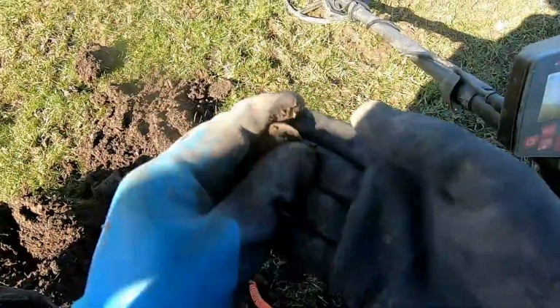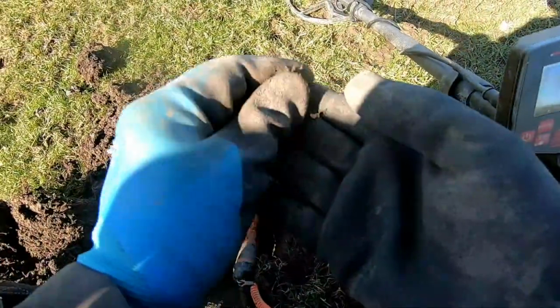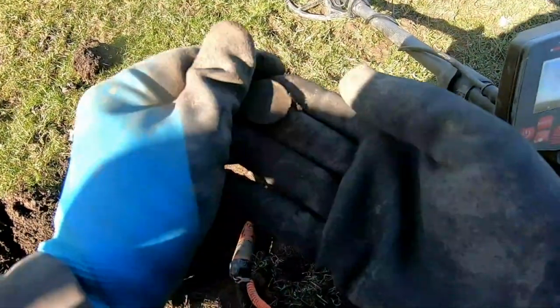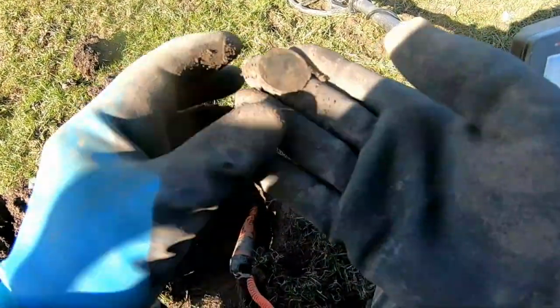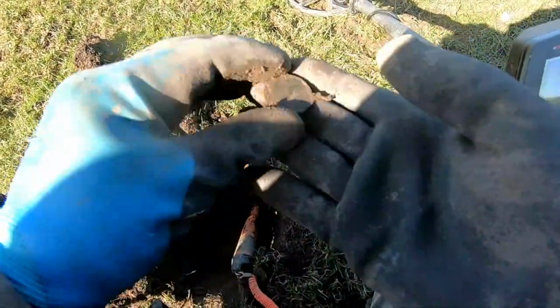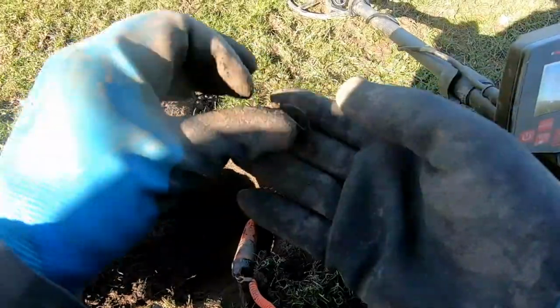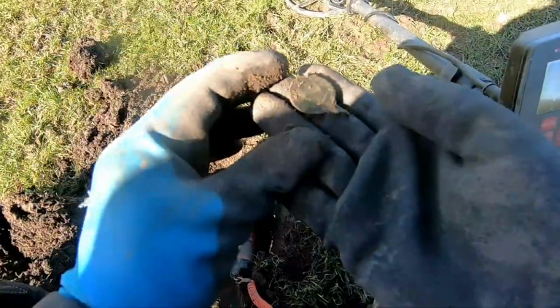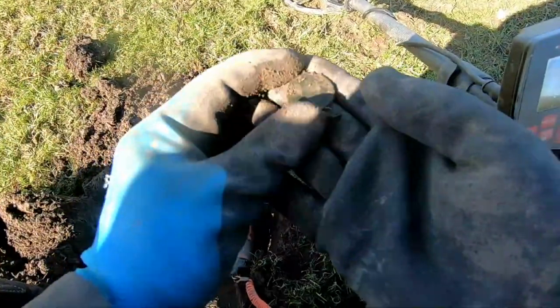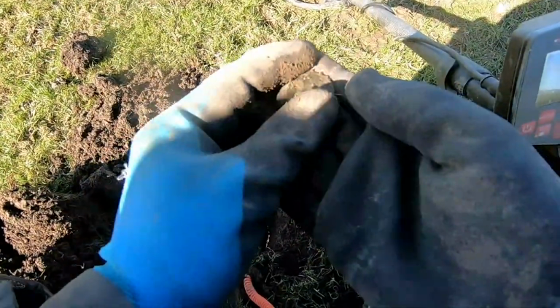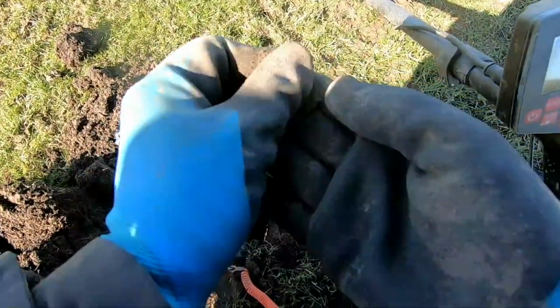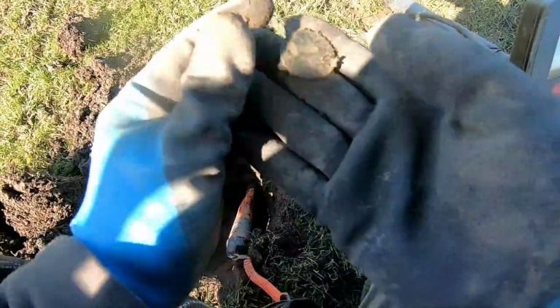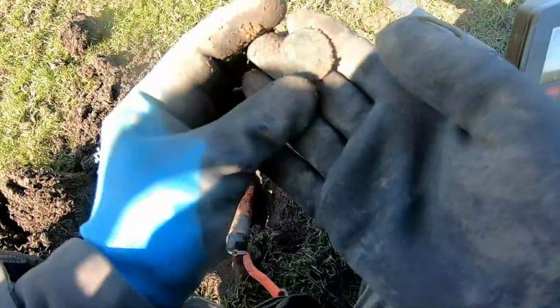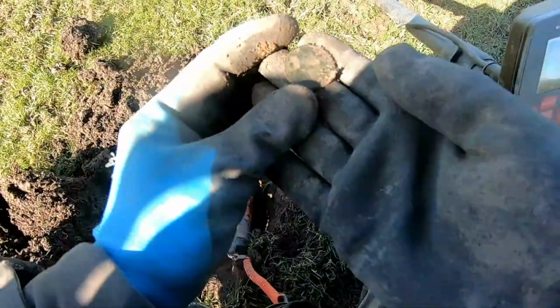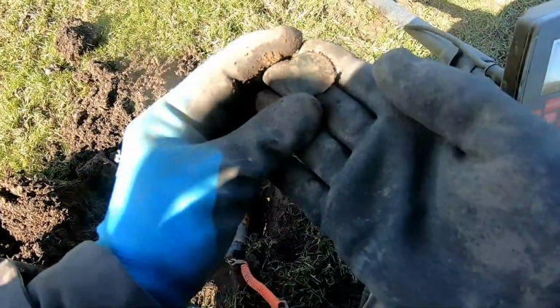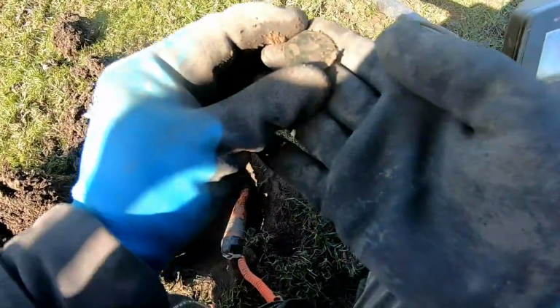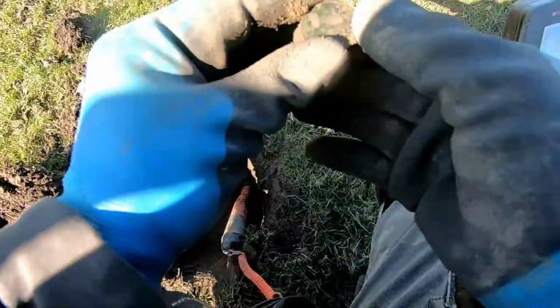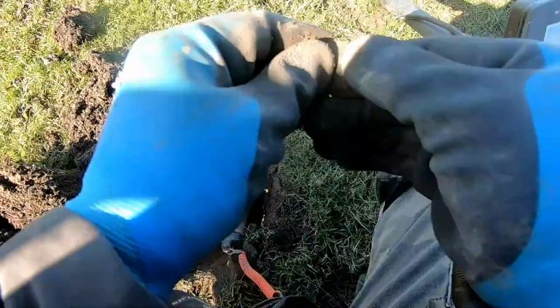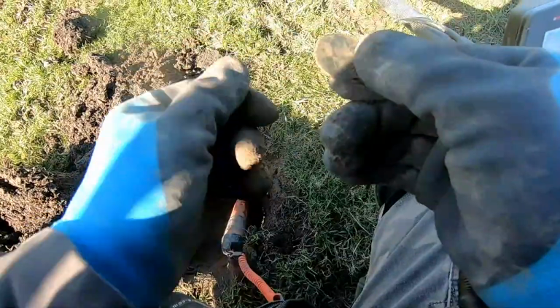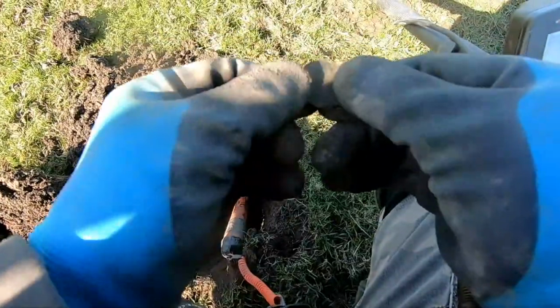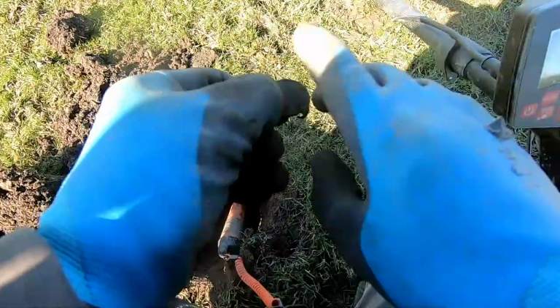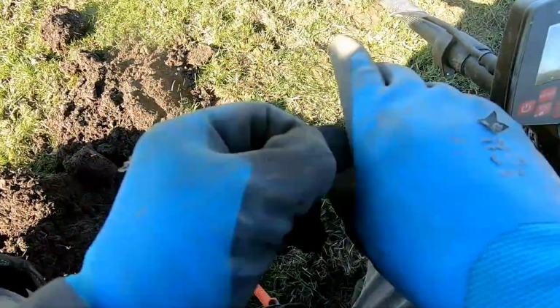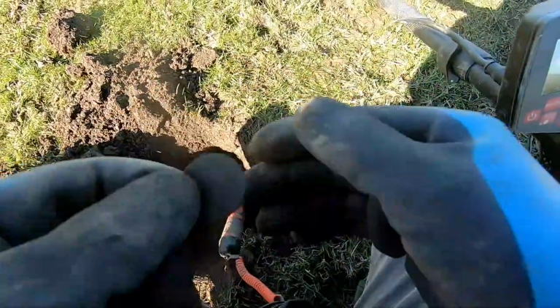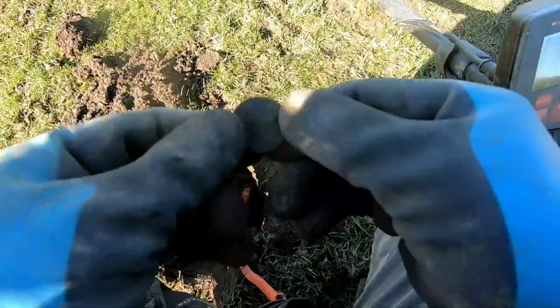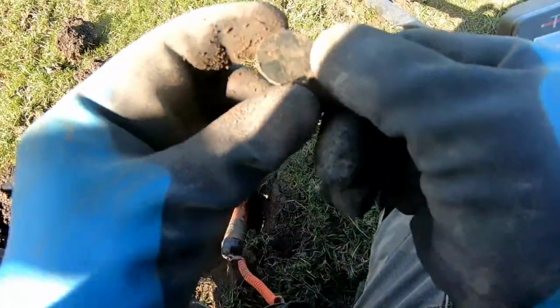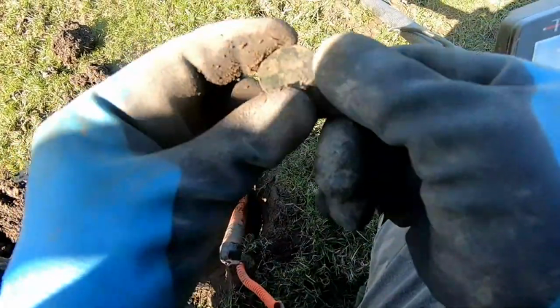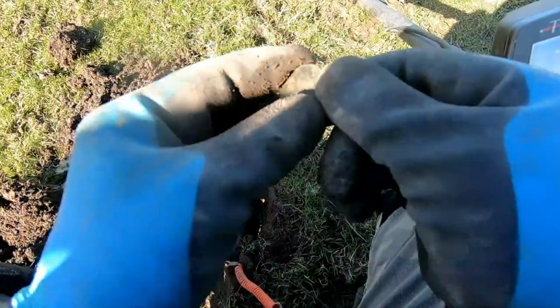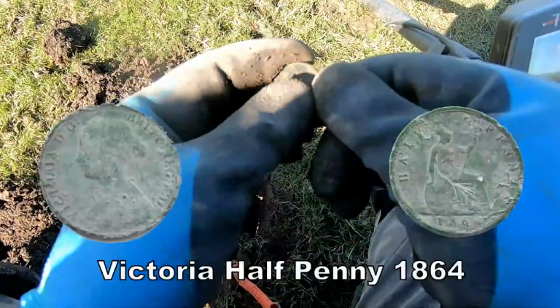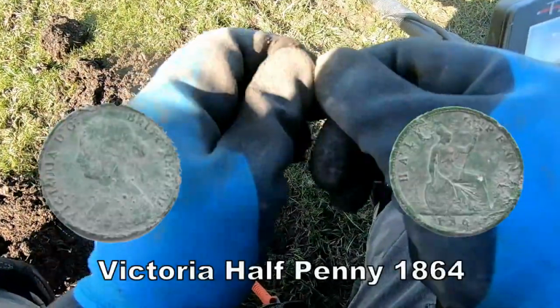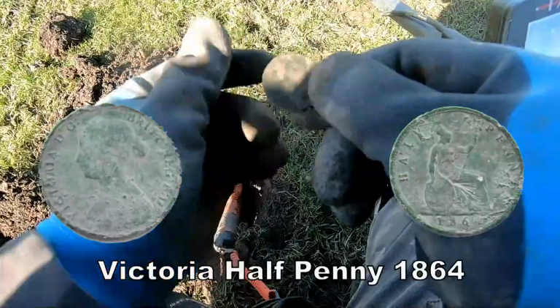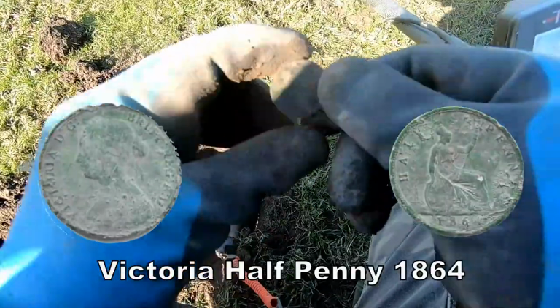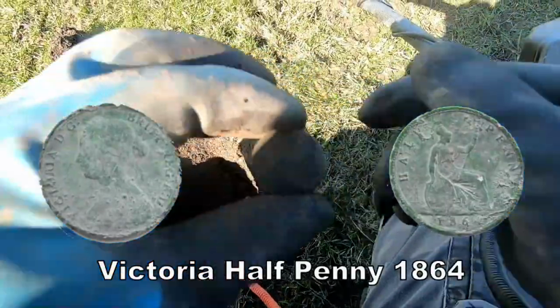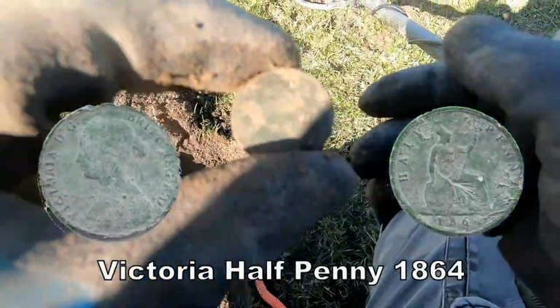We have a penny — half penny of Victoria.